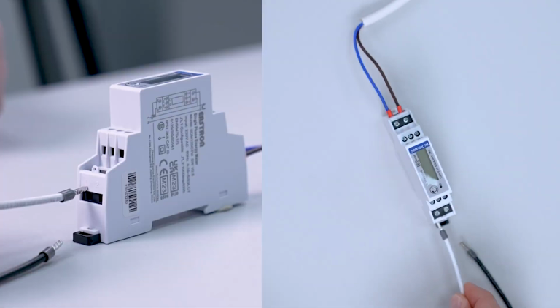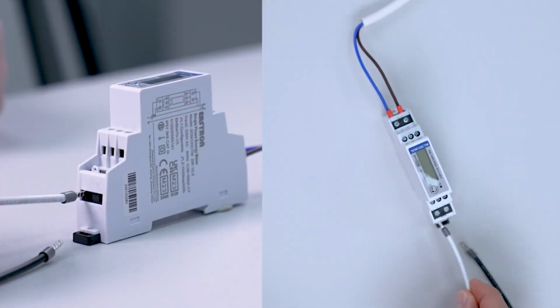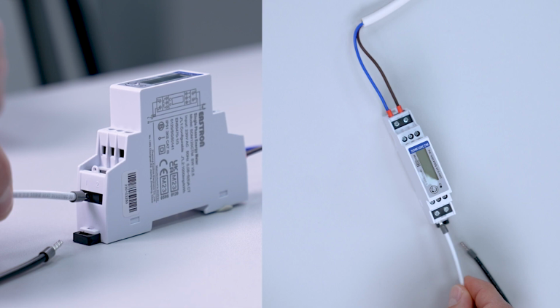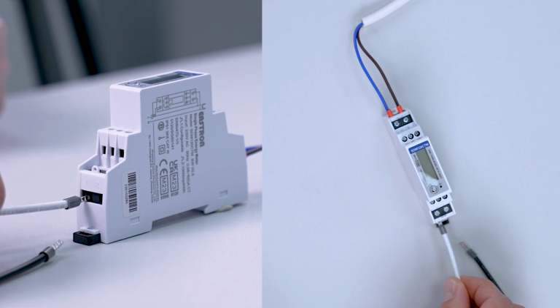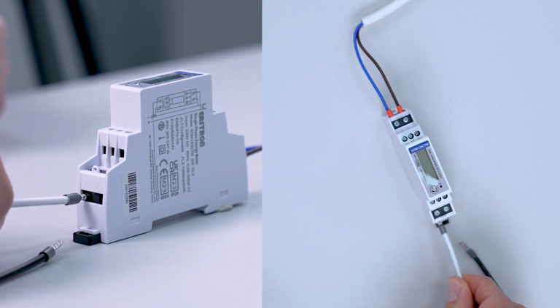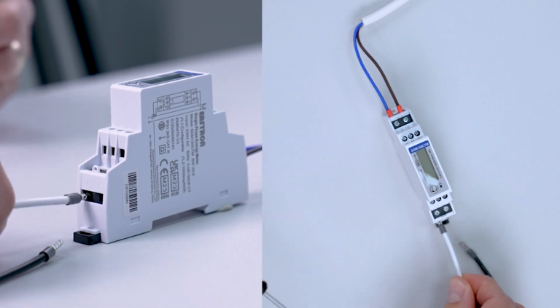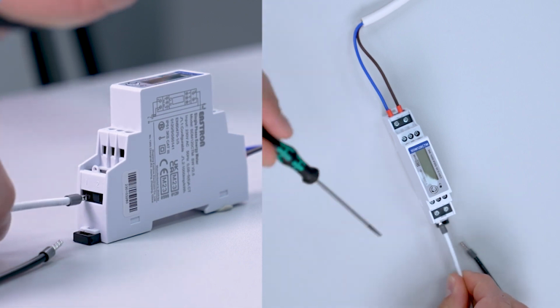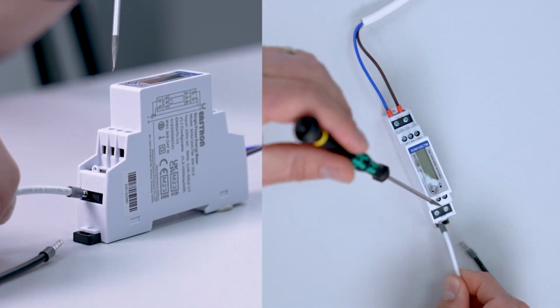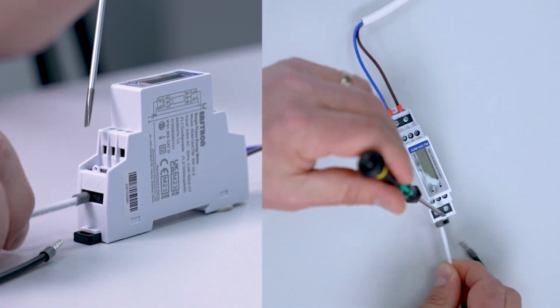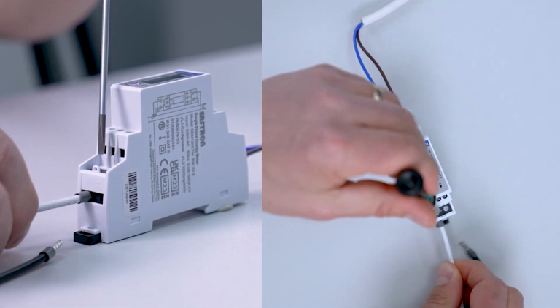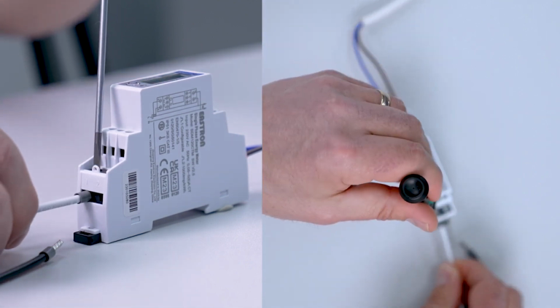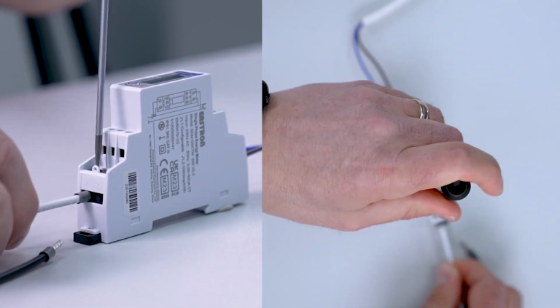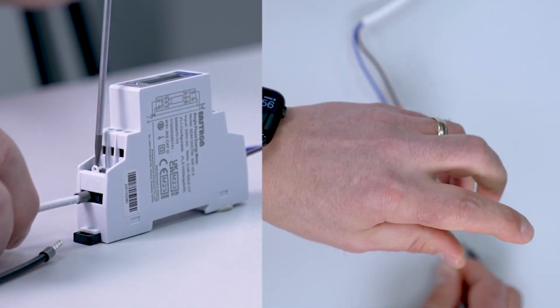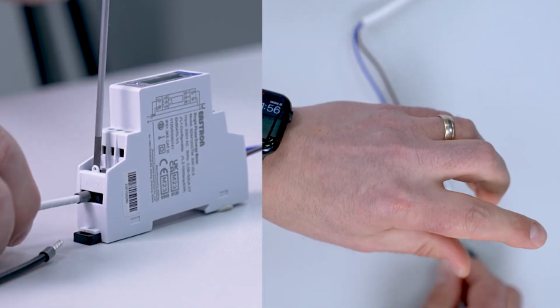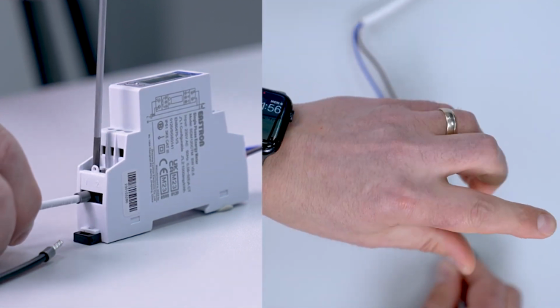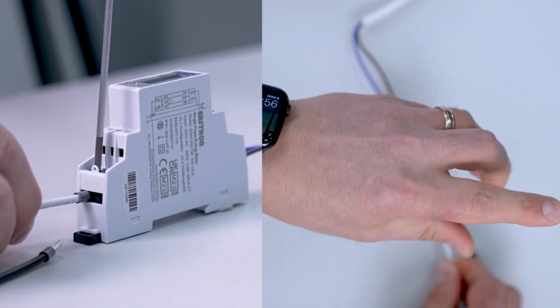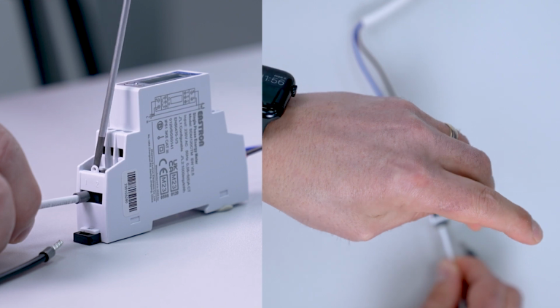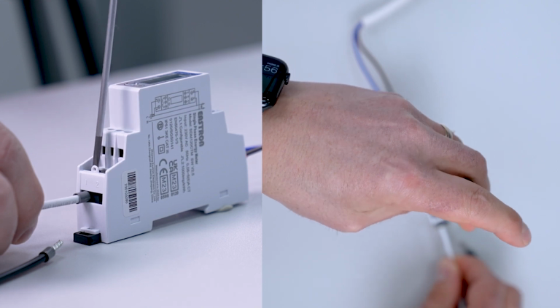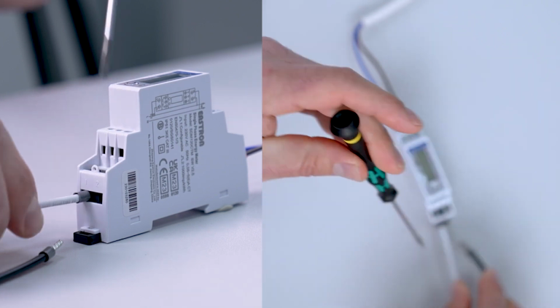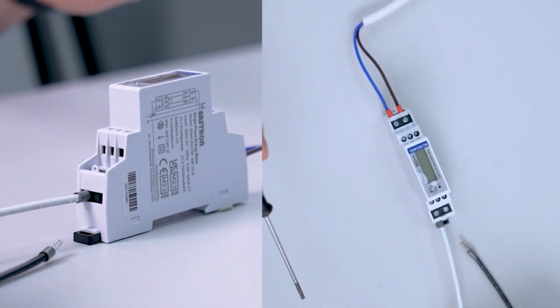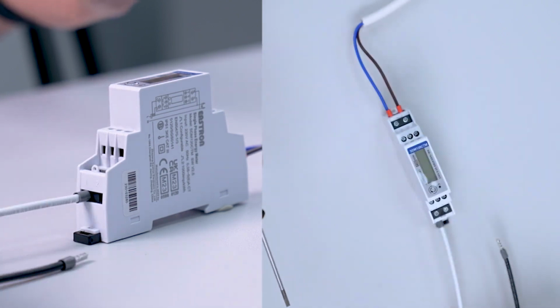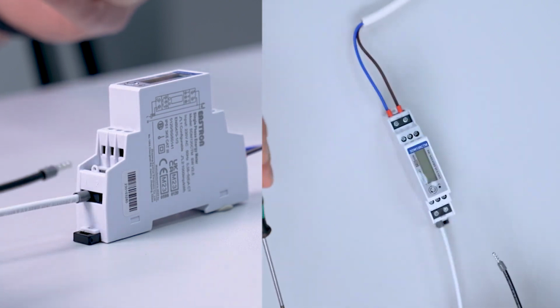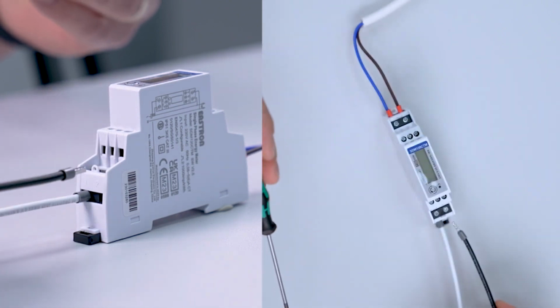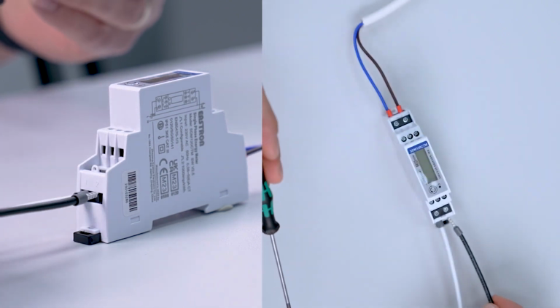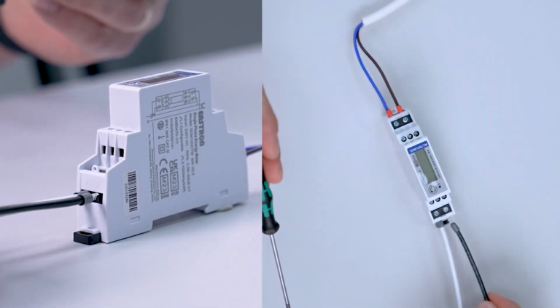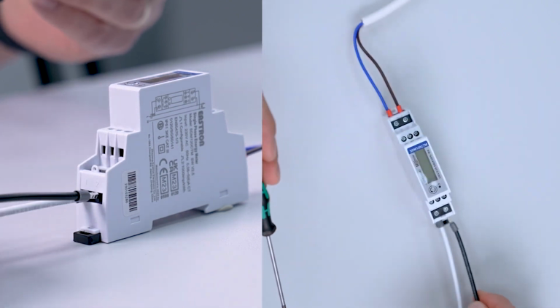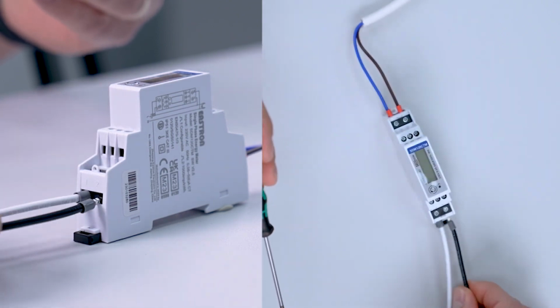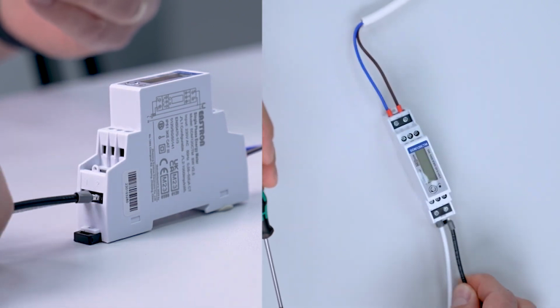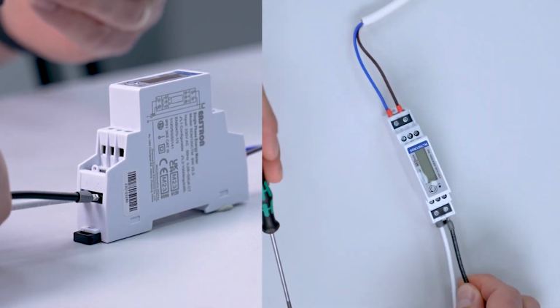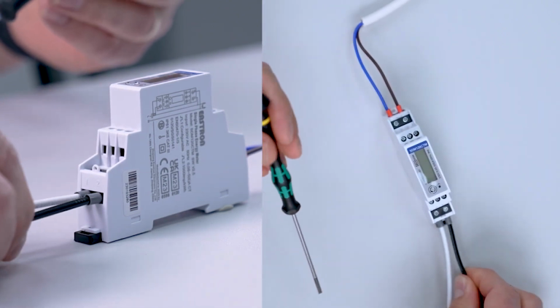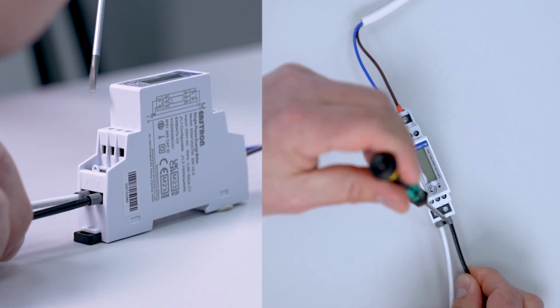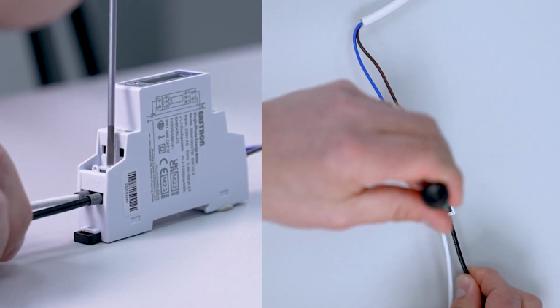Our white cable is our S1, this terminates into terminal 1. Our black cable is our S2, this terminates into terminal 2.